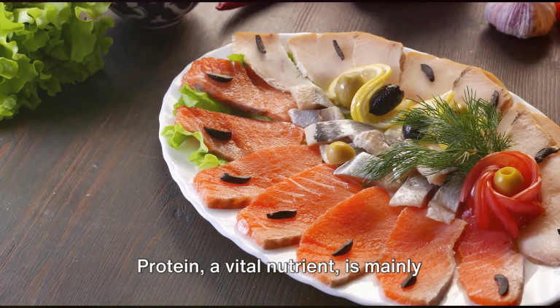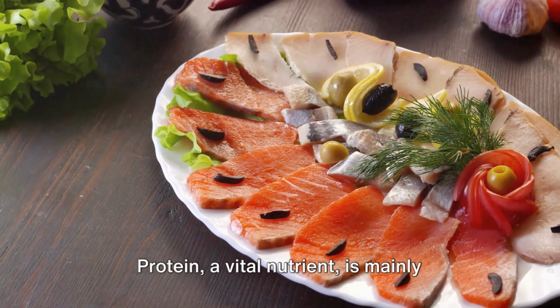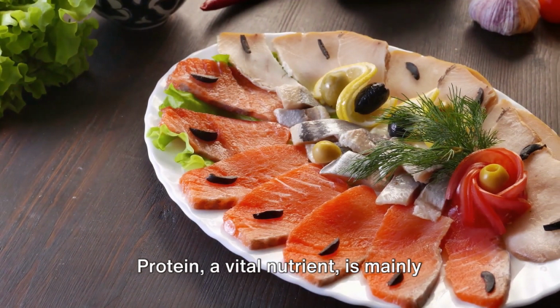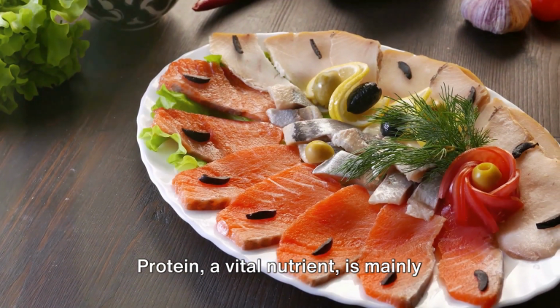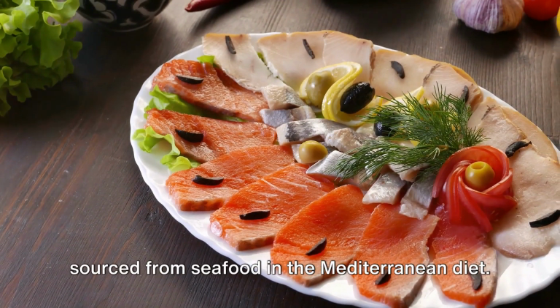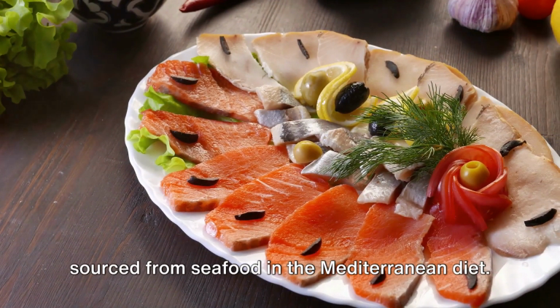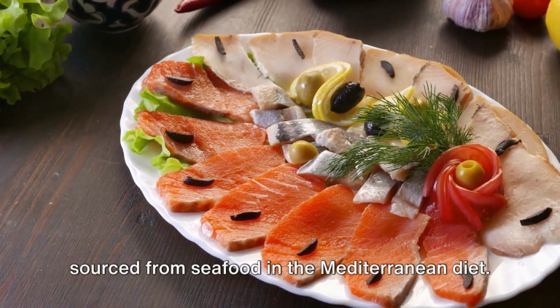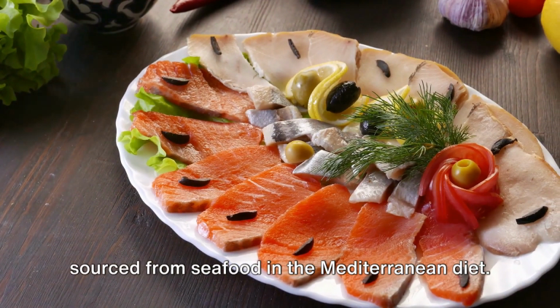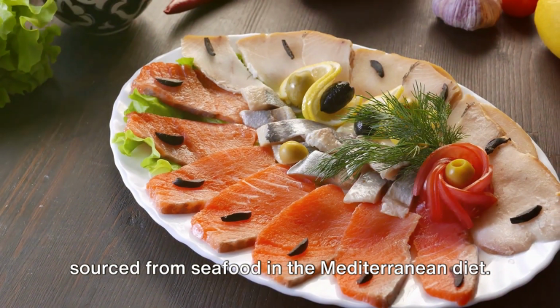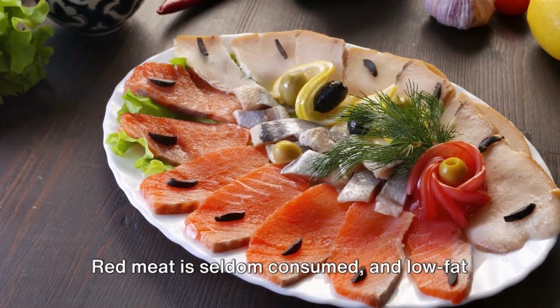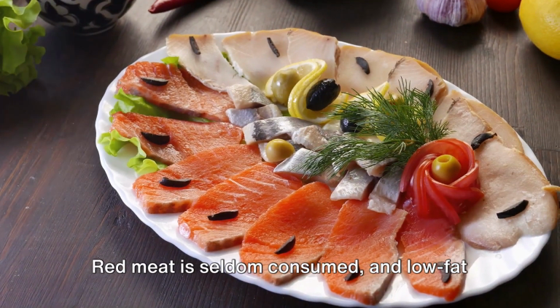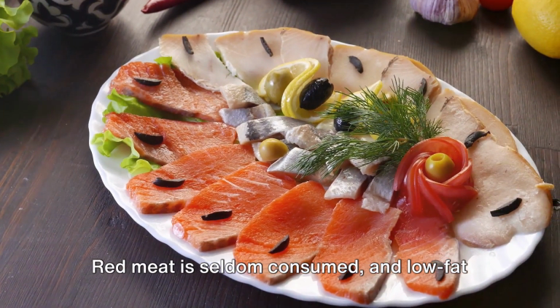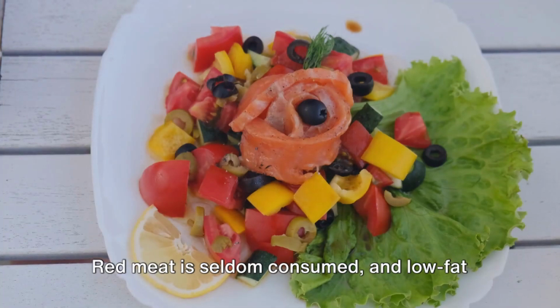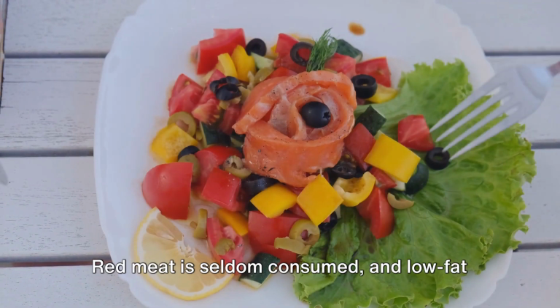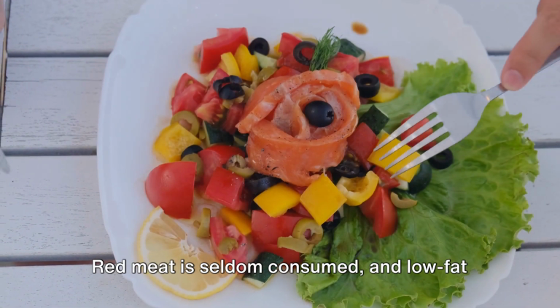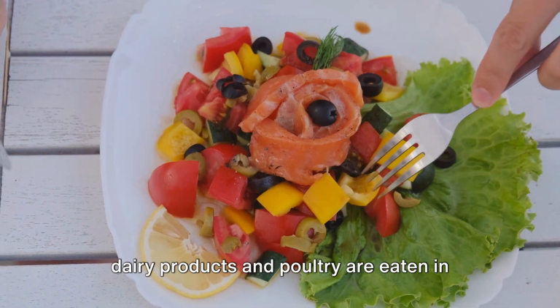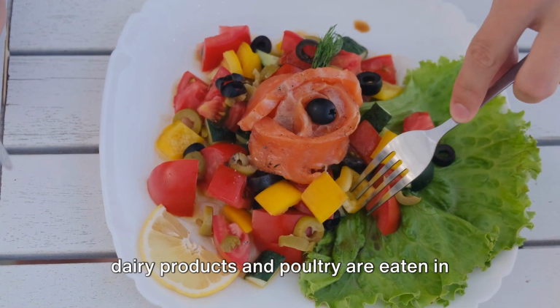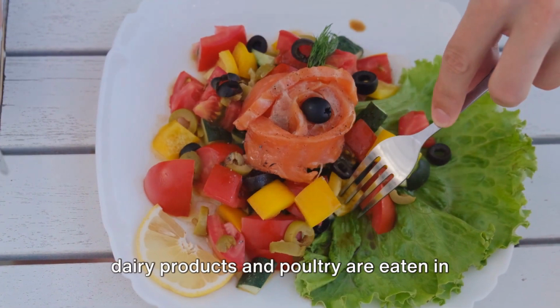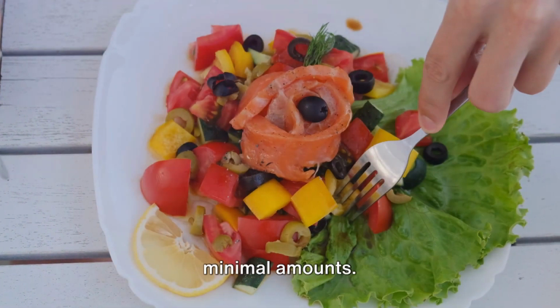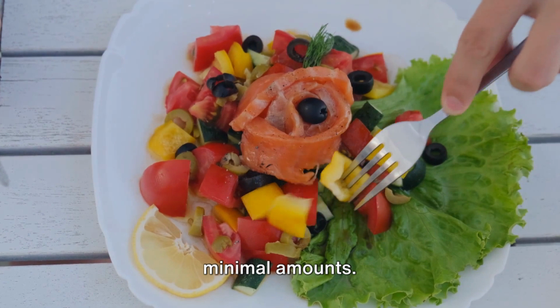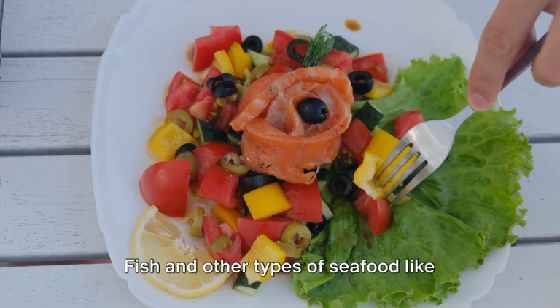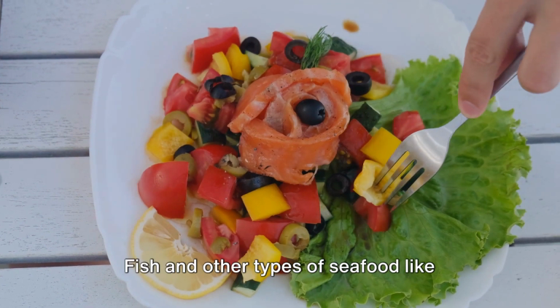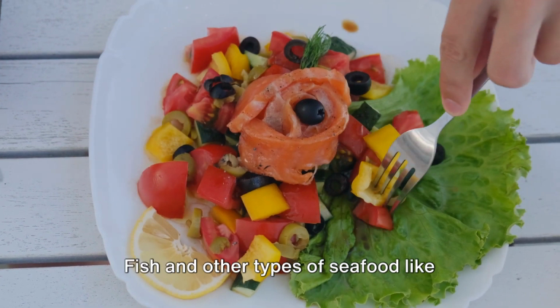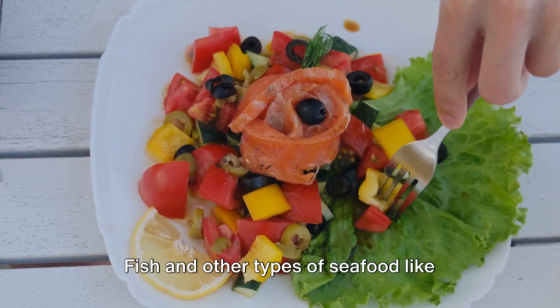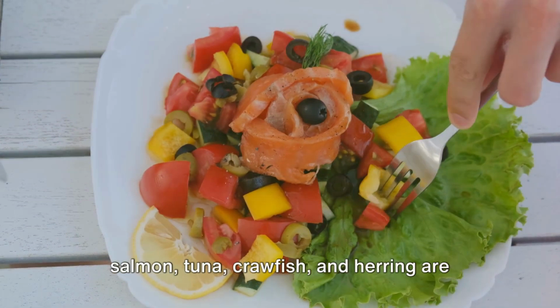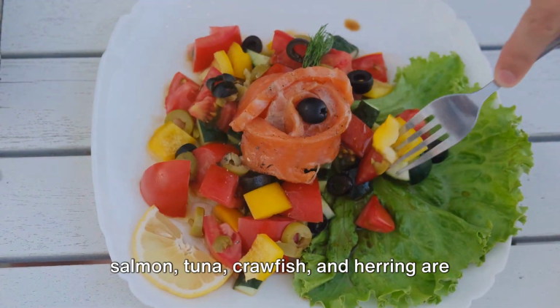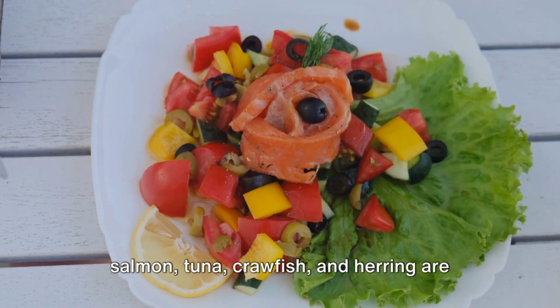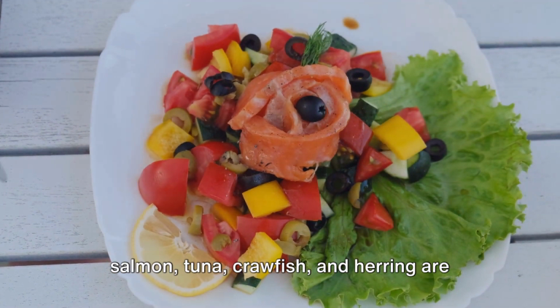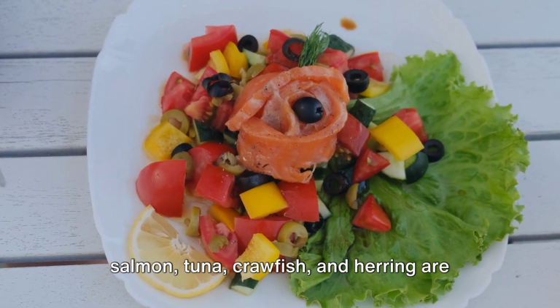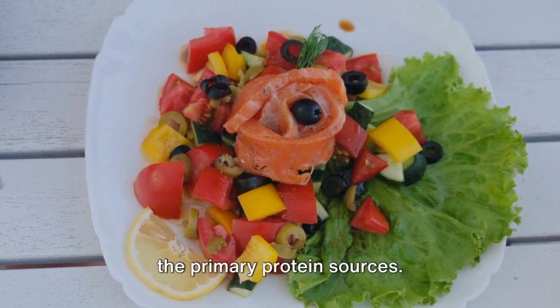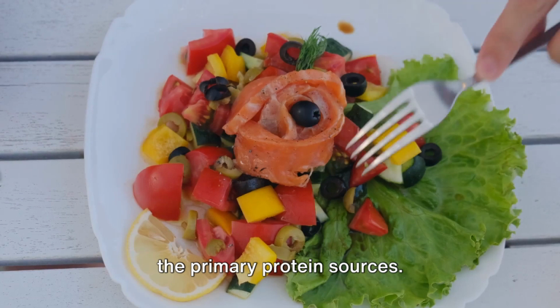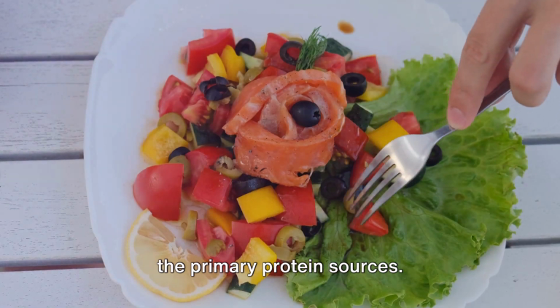Protein, a vital nutrient, is mainly sourced from seafood in the Mediterranean diet. Red meat is seldom consumed, and low-fat dairy products and poultry are eaten in minimal amounts. Fish and other types of seafood like salmon, tuna, crawfish, and herring are the primary protein sources.